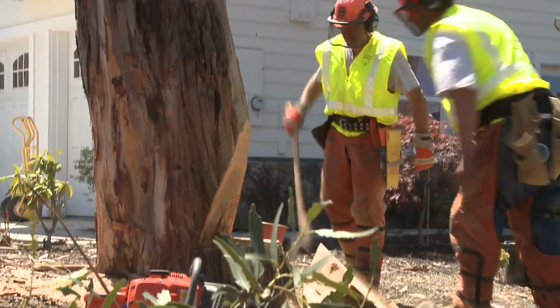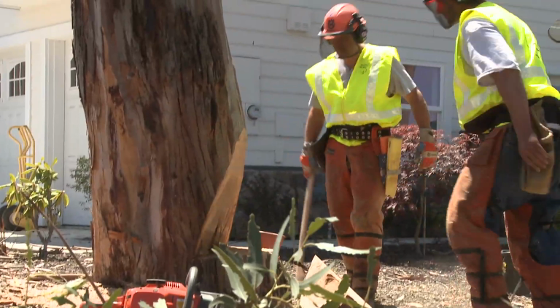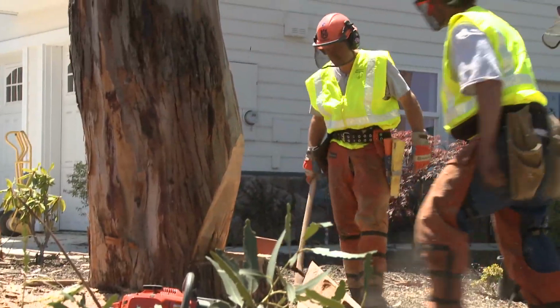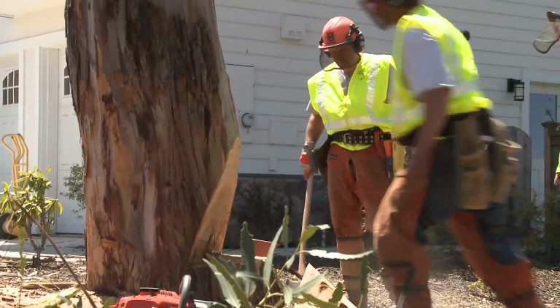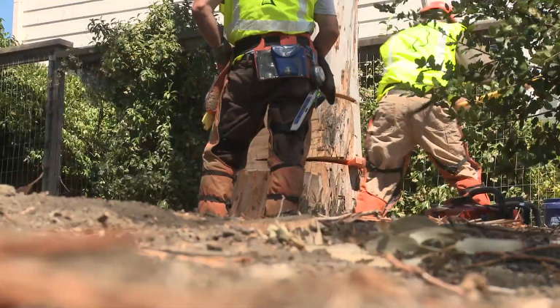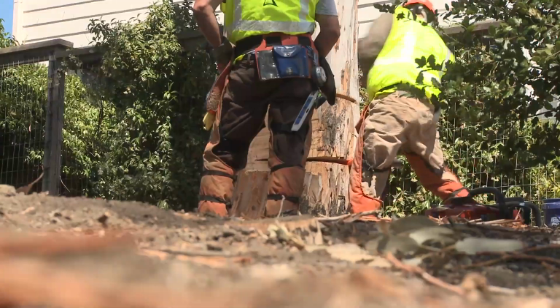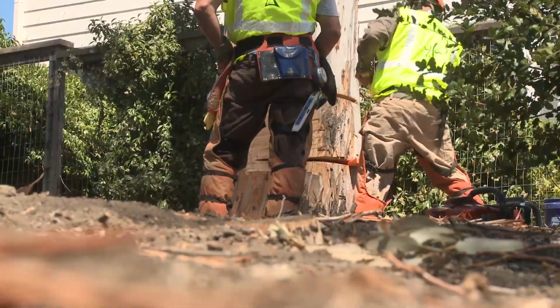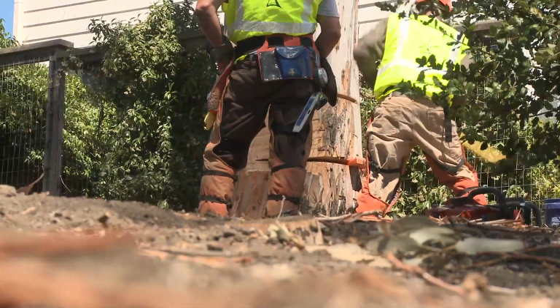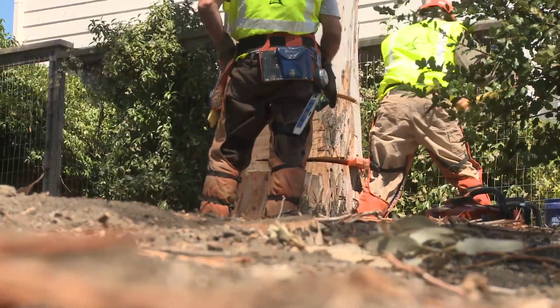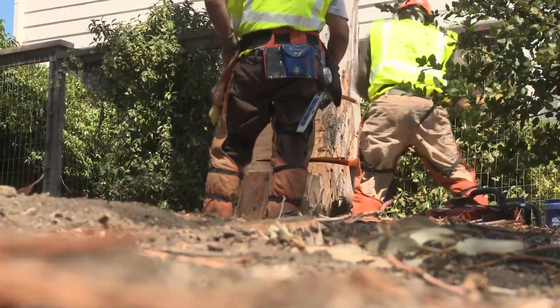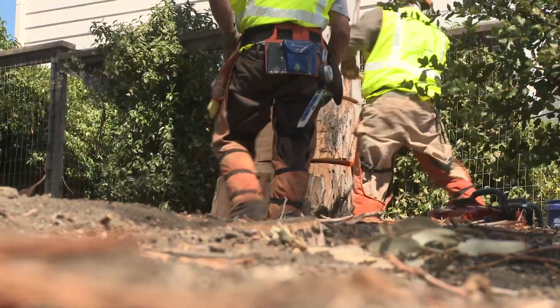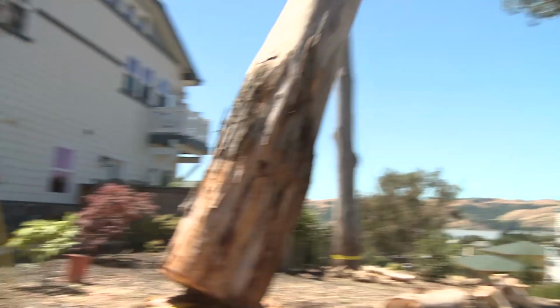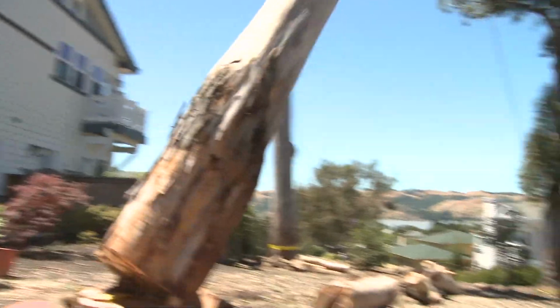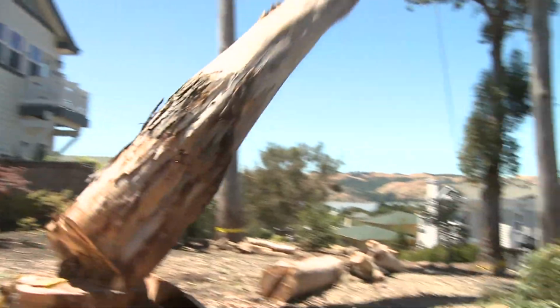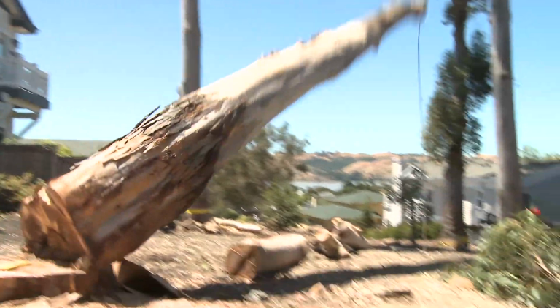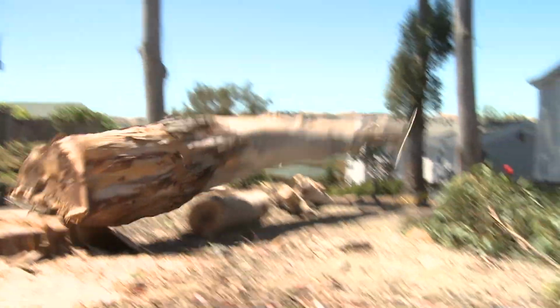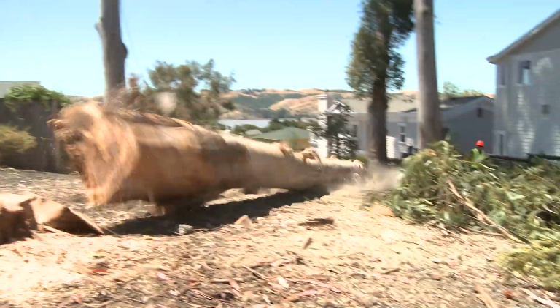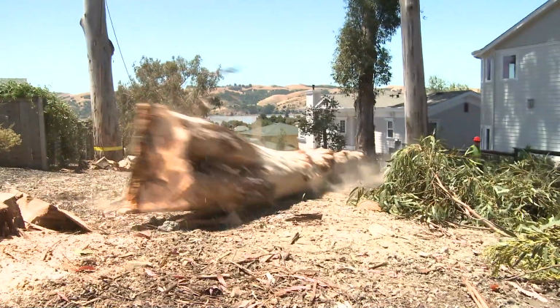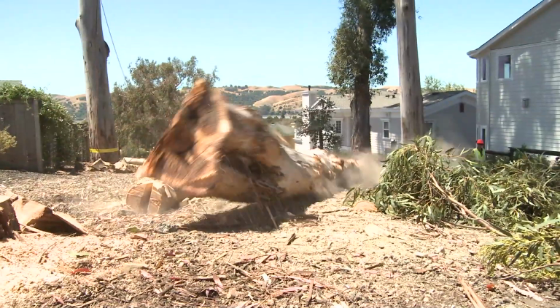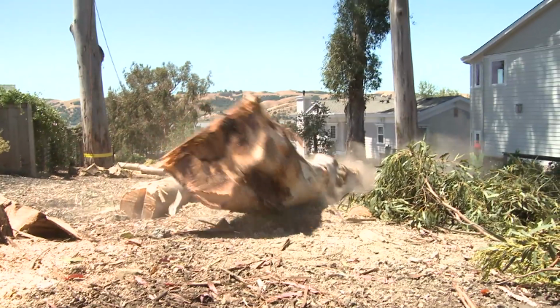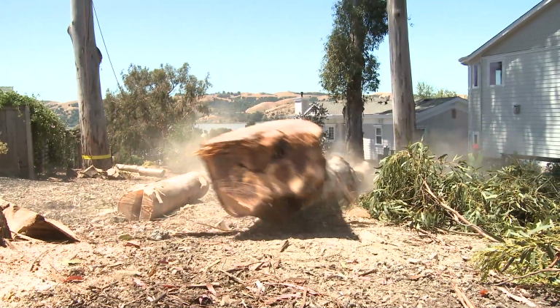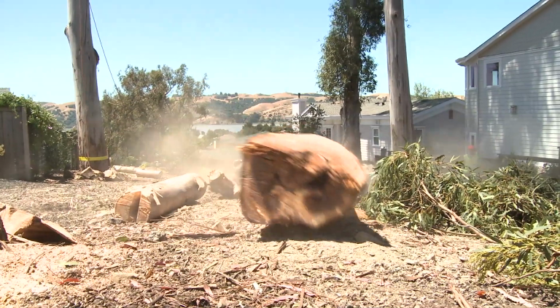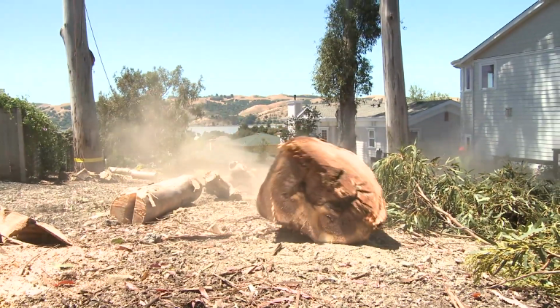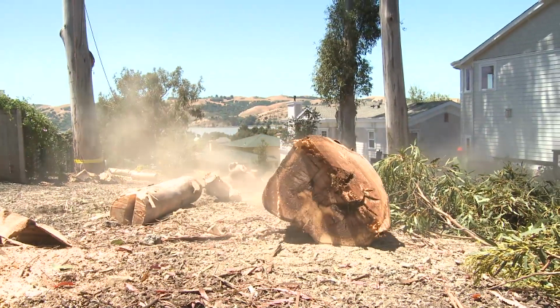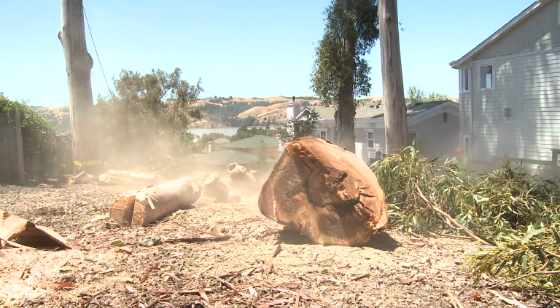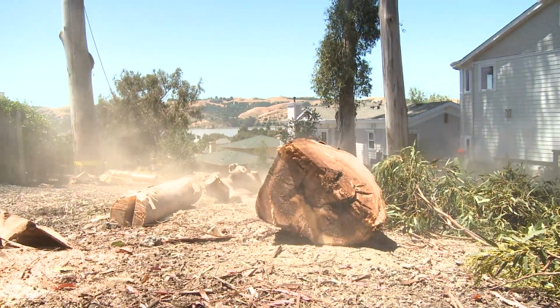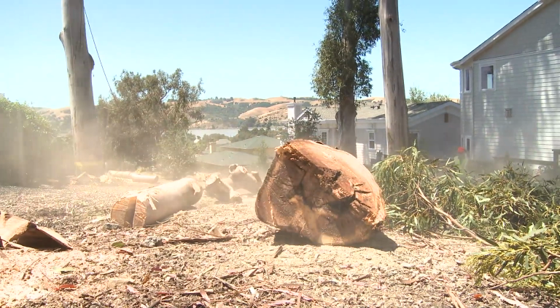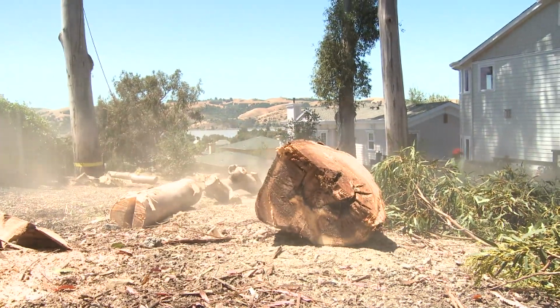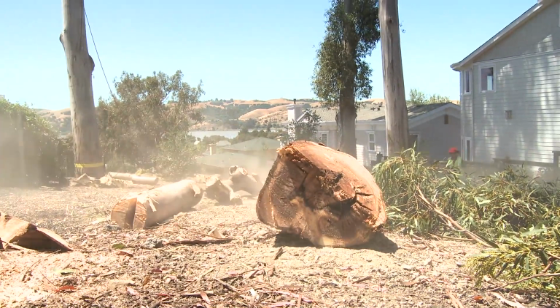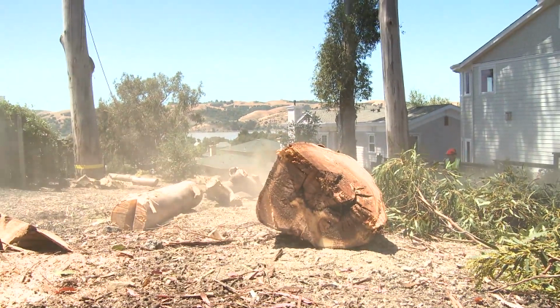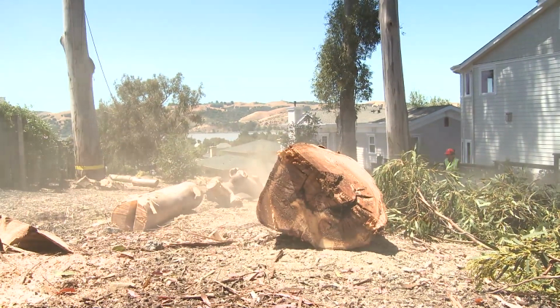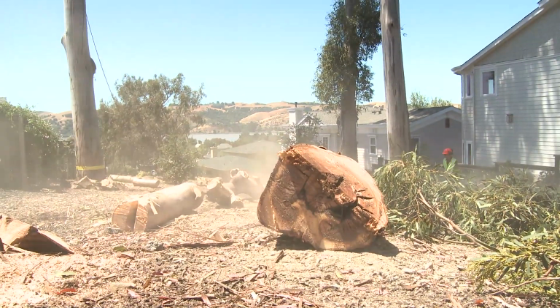When it comes to eucalyptus especially, and trees this hazardous with decay, you only have one shot to do it right.